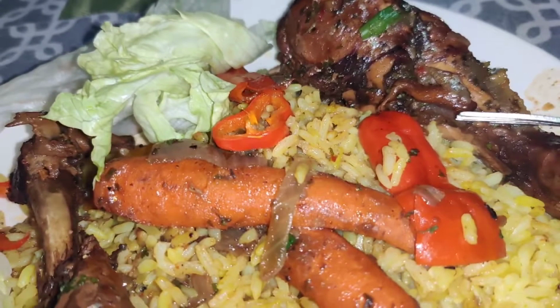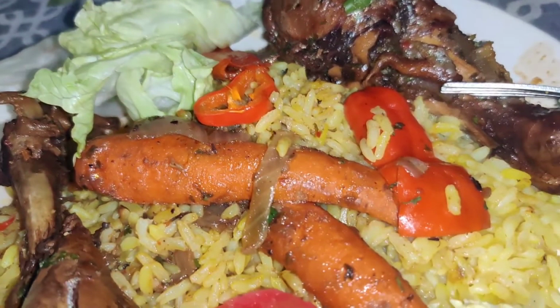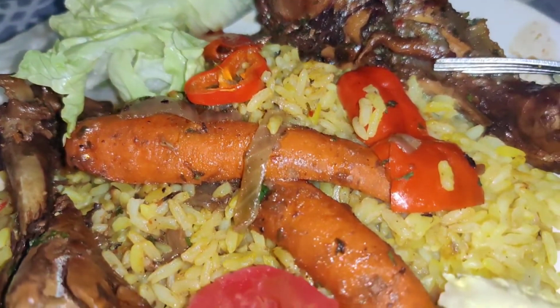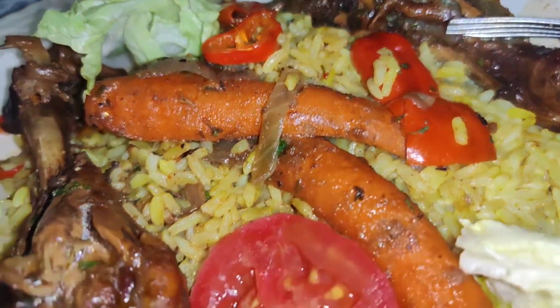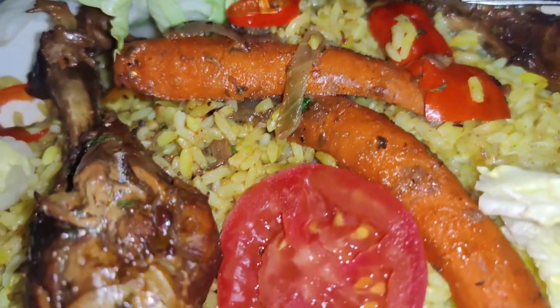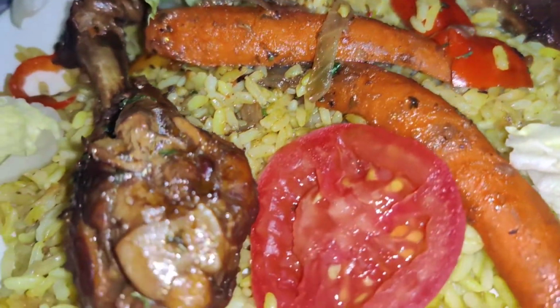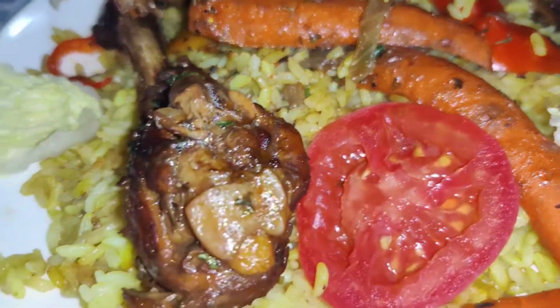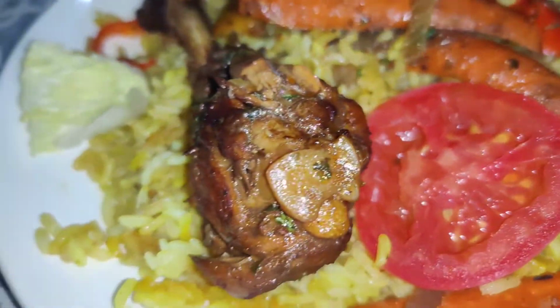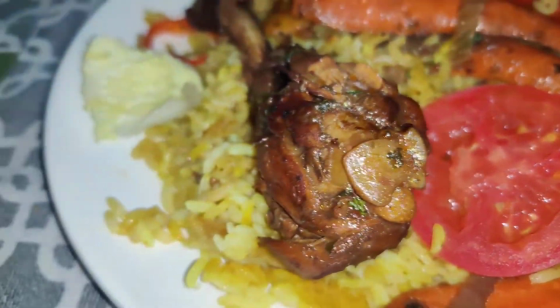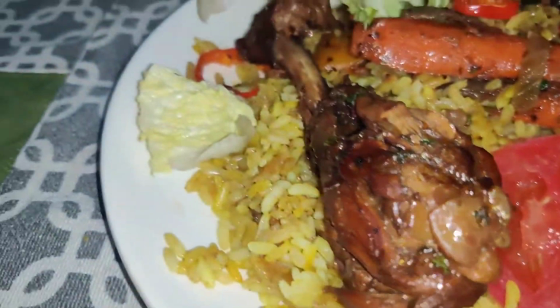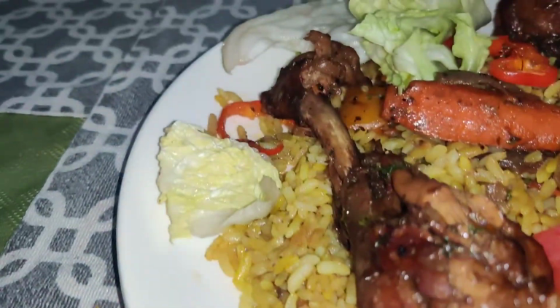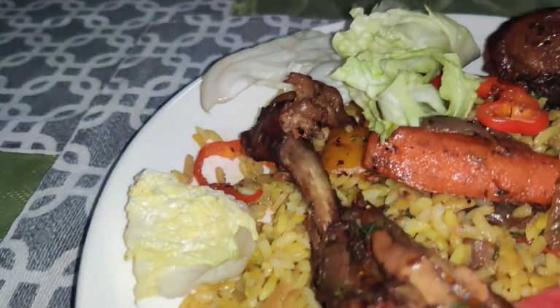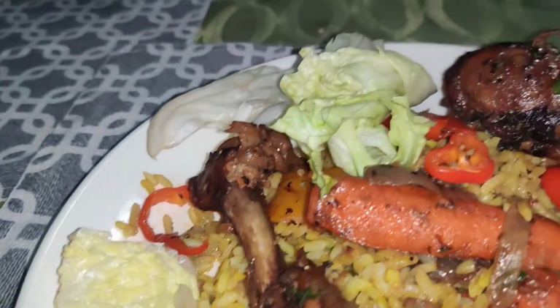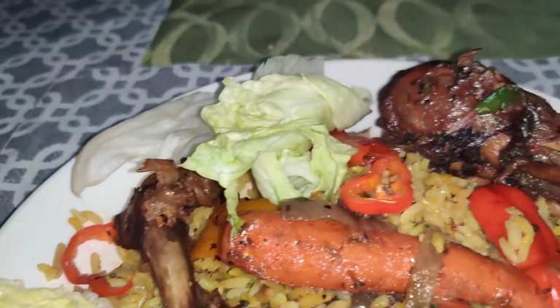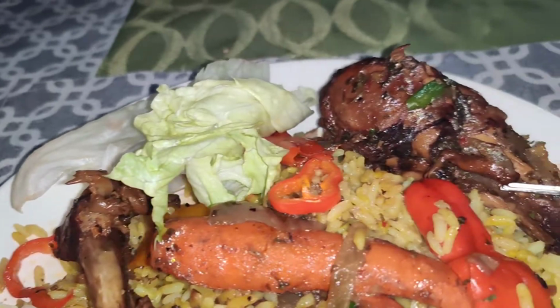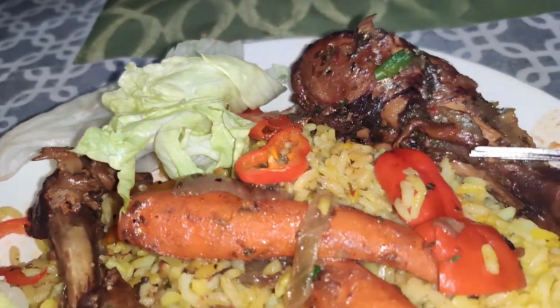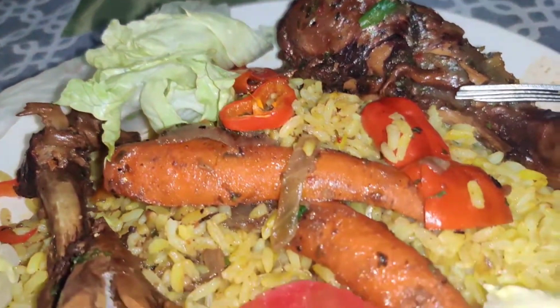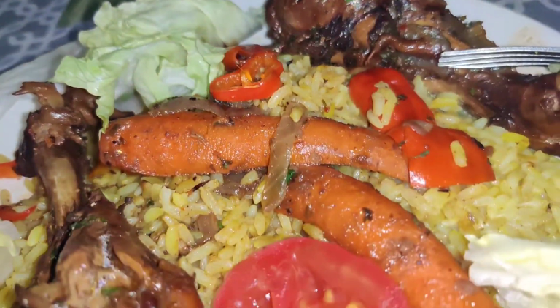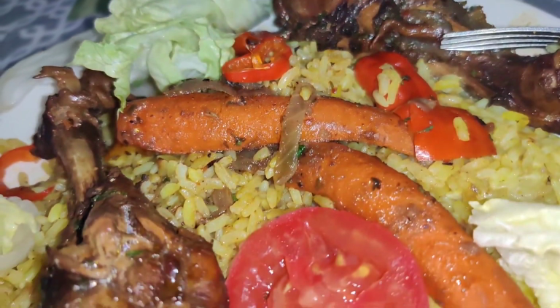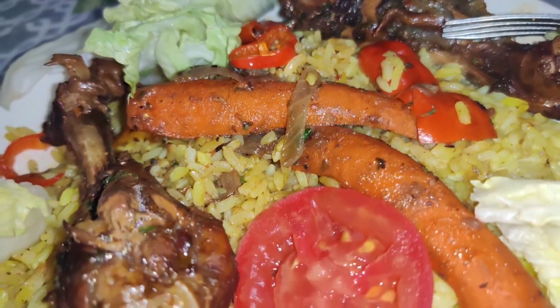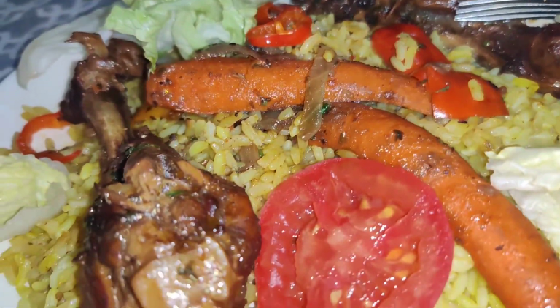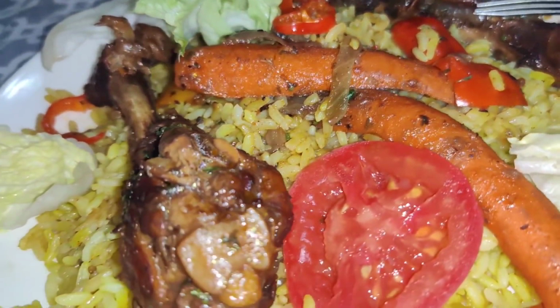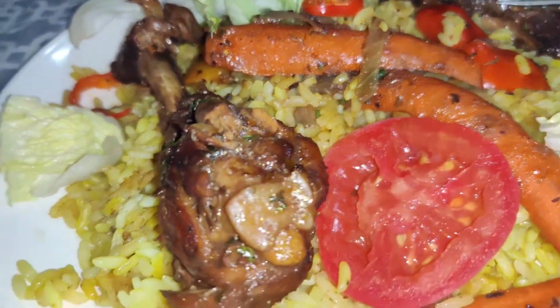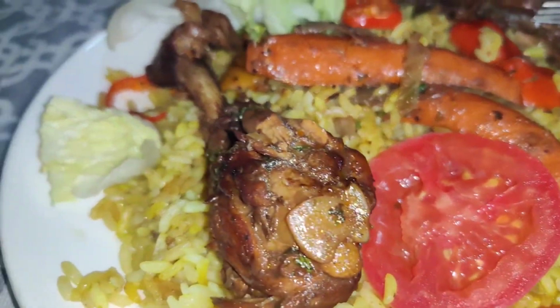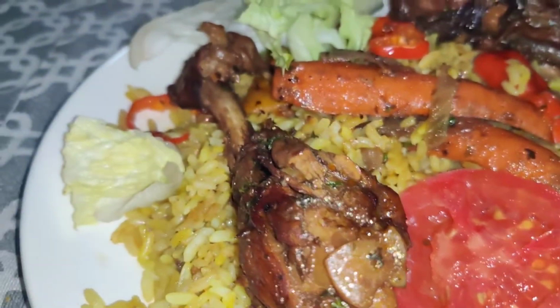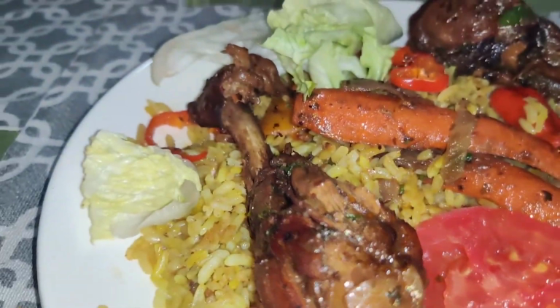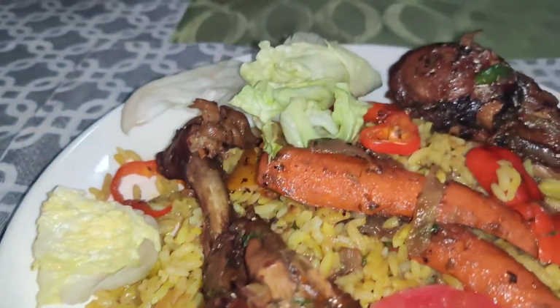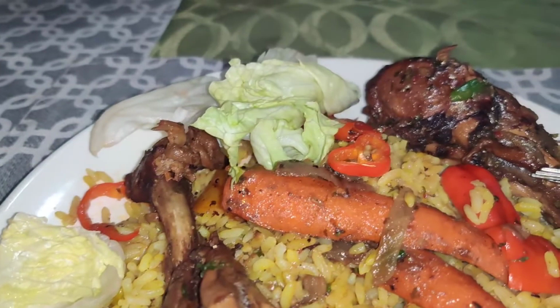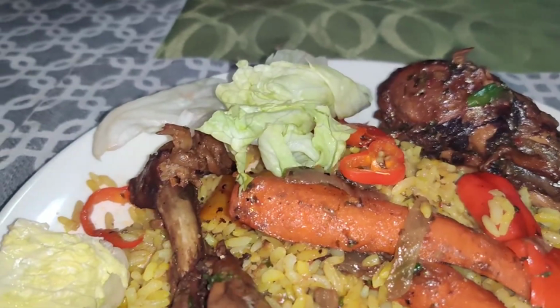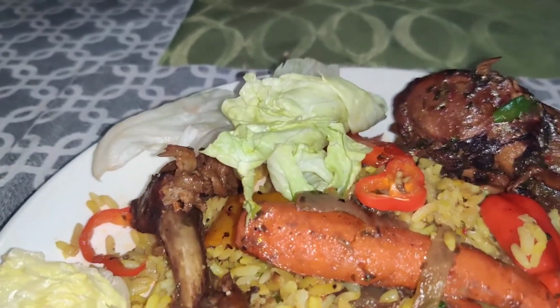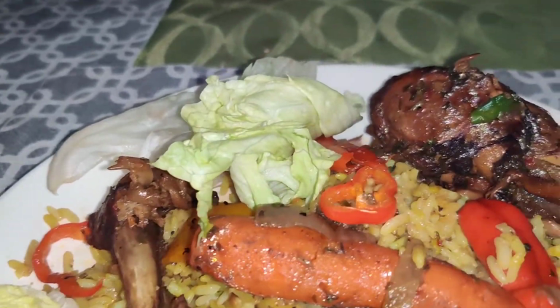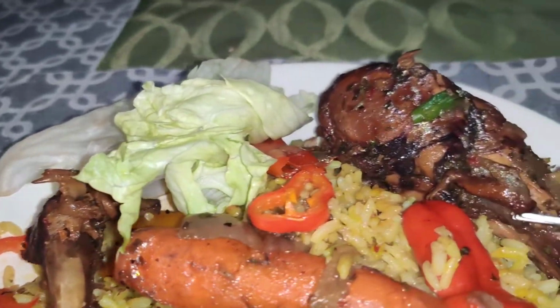Look at the drumsticks. May I eat the drumsticks? Yes, may I eat drumsticks. I'm having drumsticks with some yellow rice and vegetables.